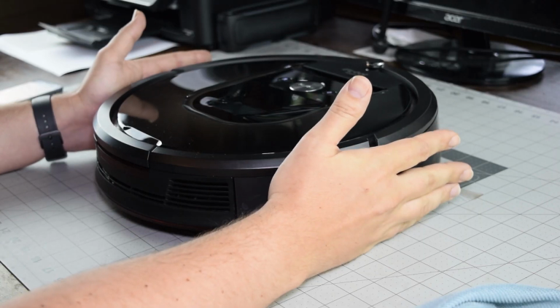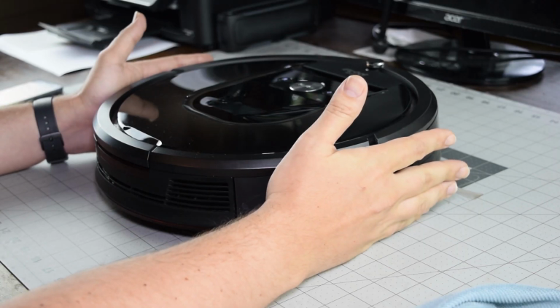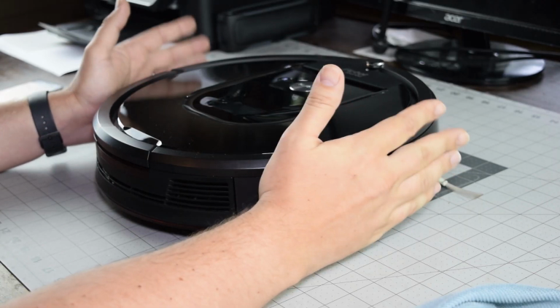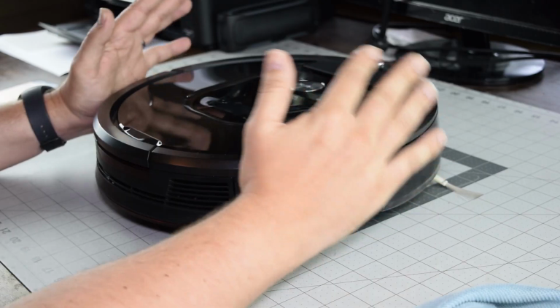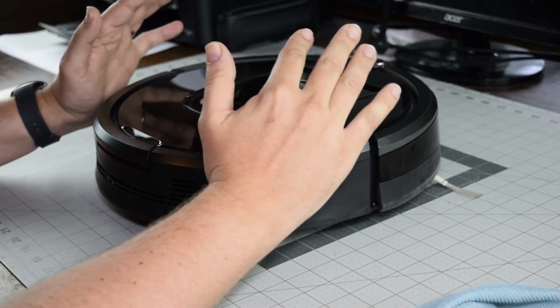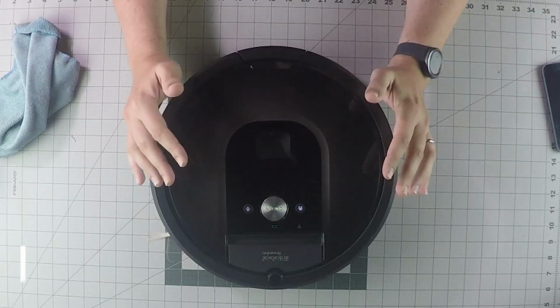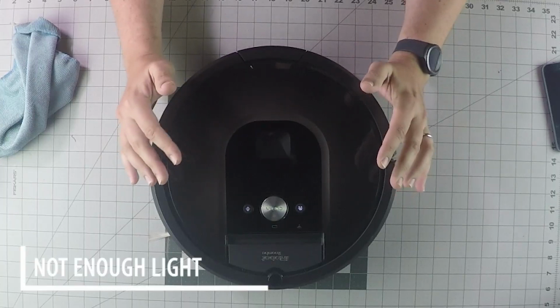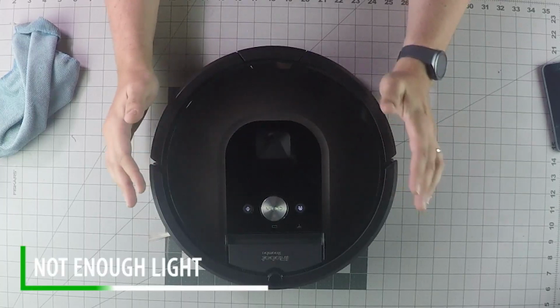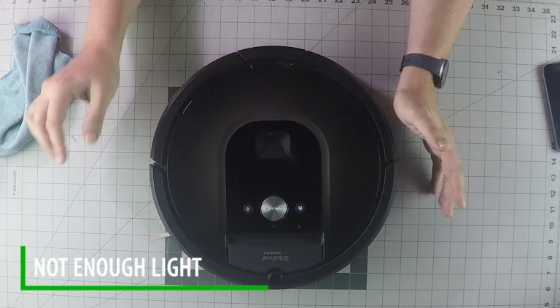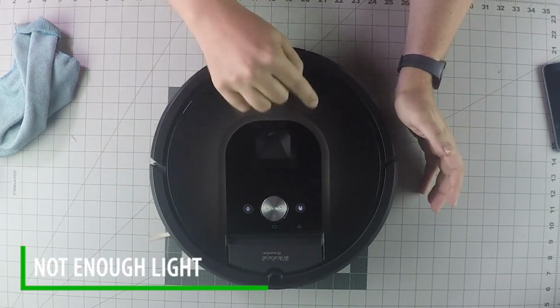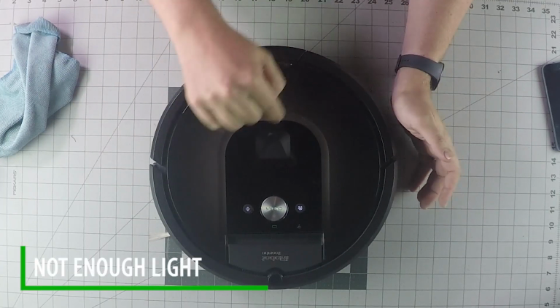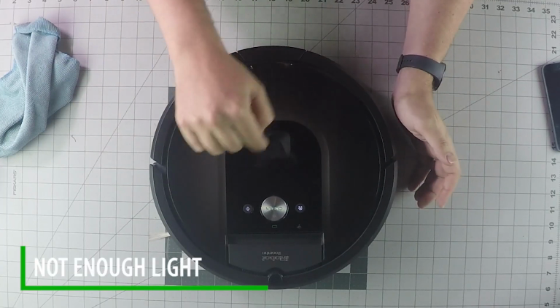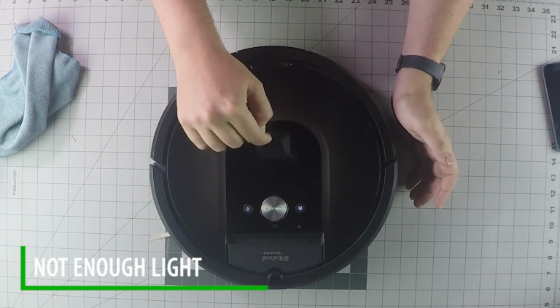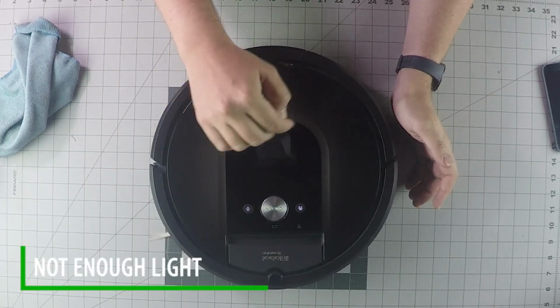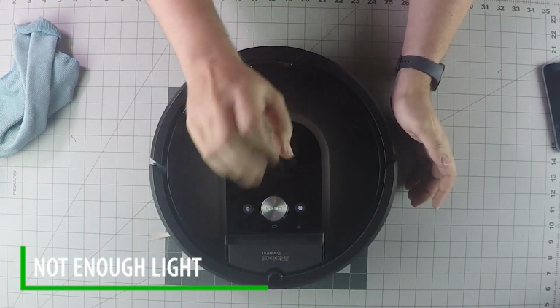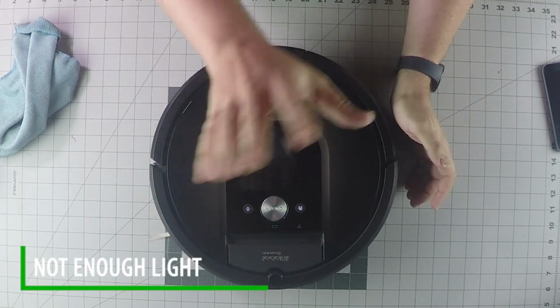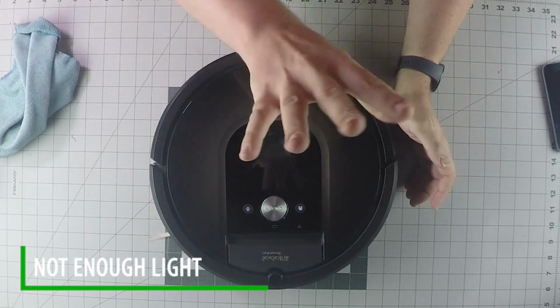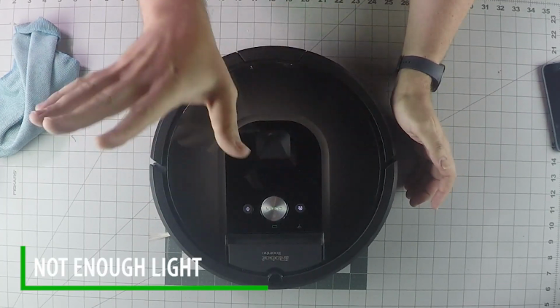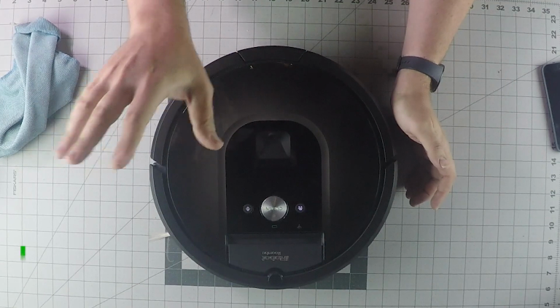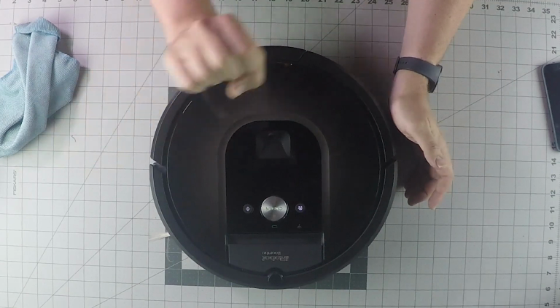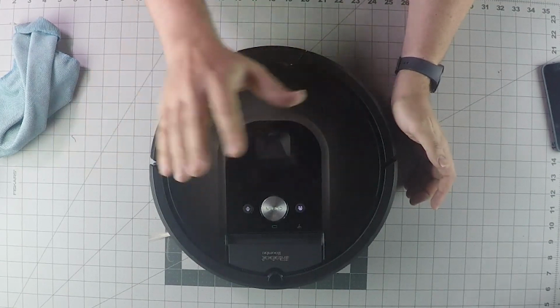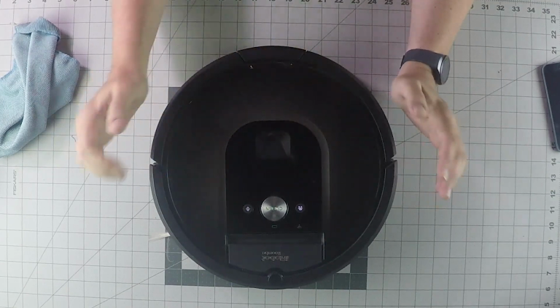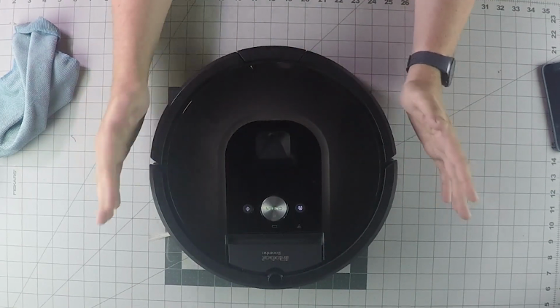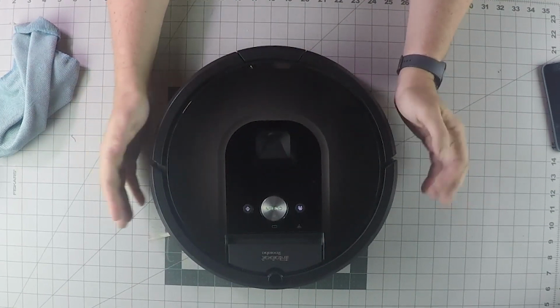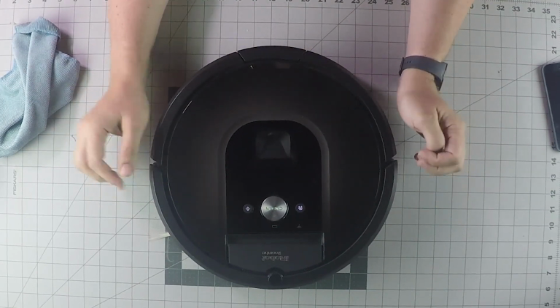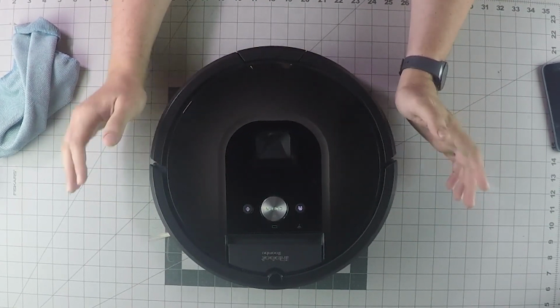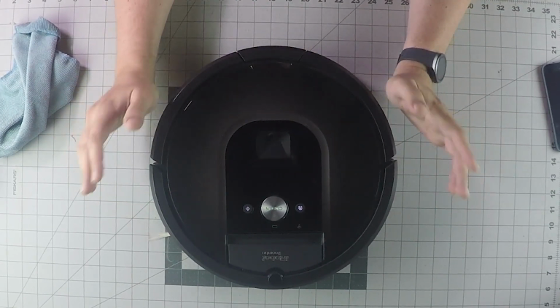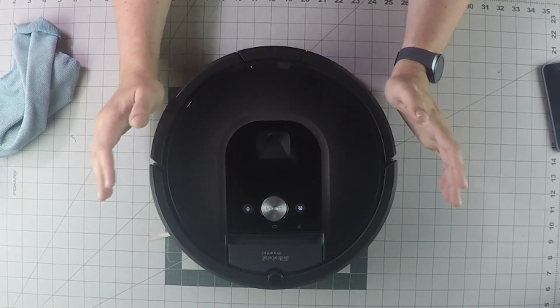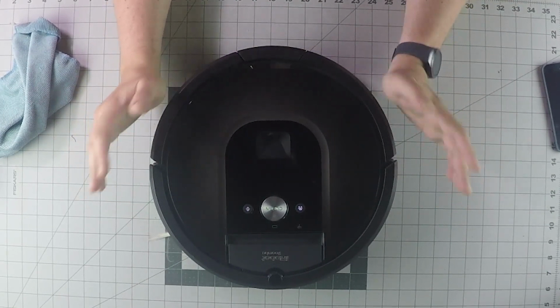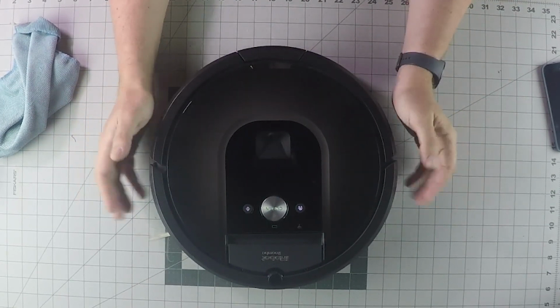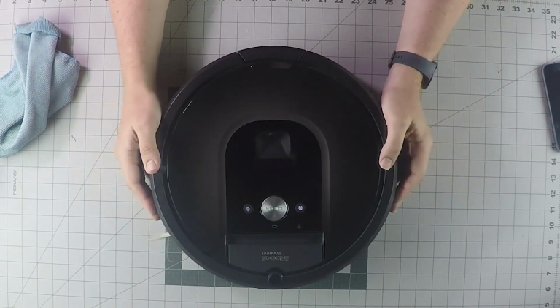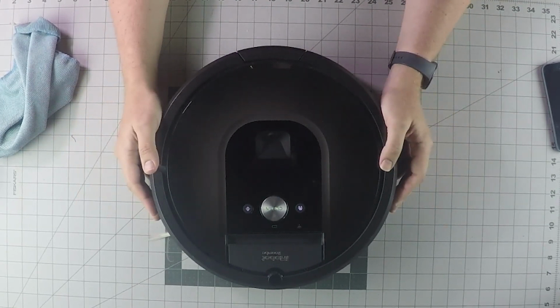Also, it could be because it's trying to vacuum in a dark room, and the camera needs light to look at things in order to complete its cleaning job. So it could be a dark room issue.